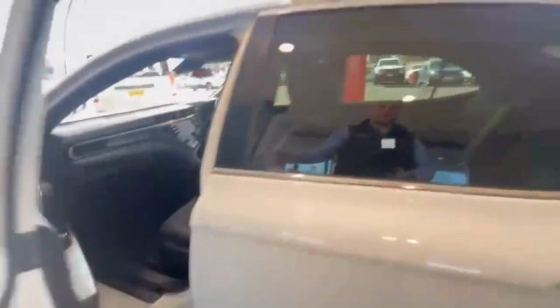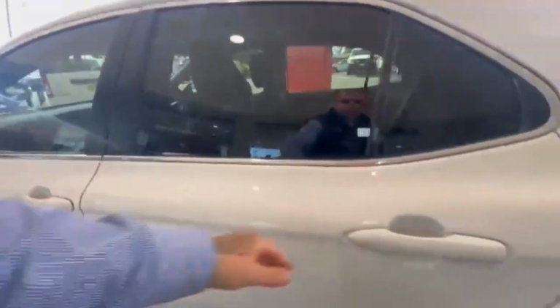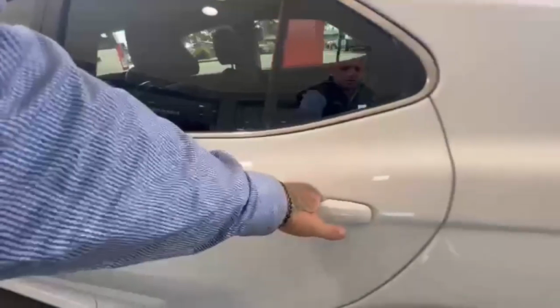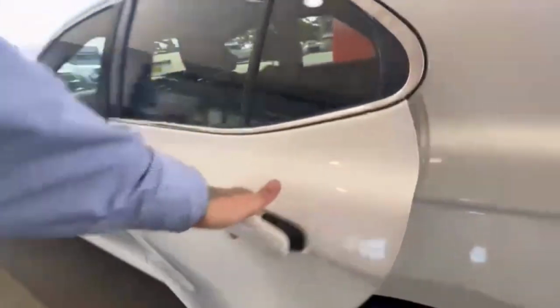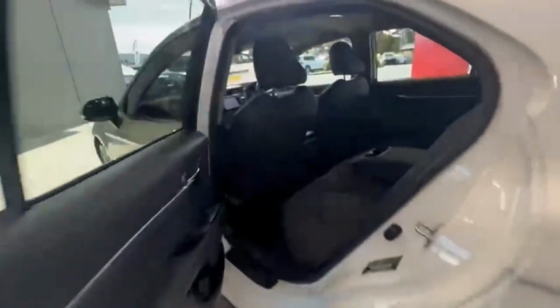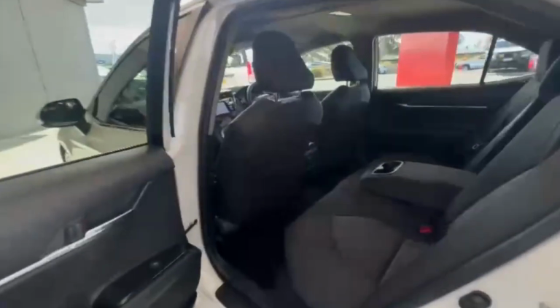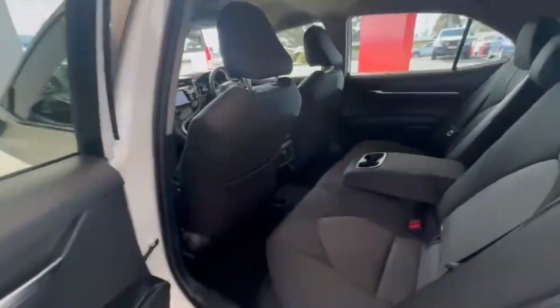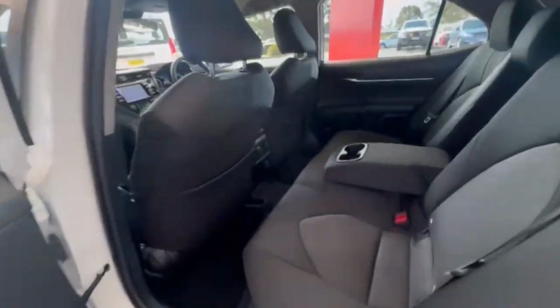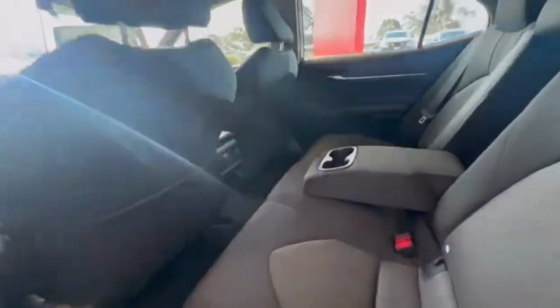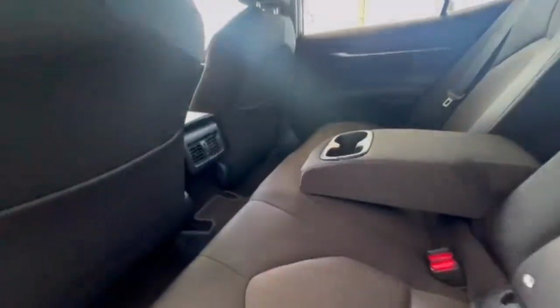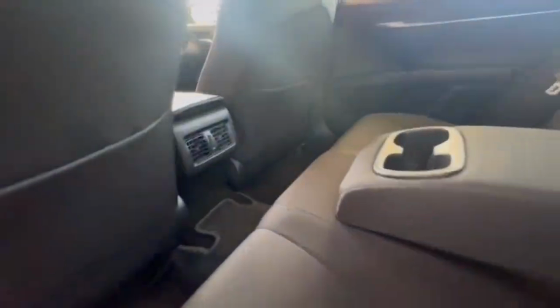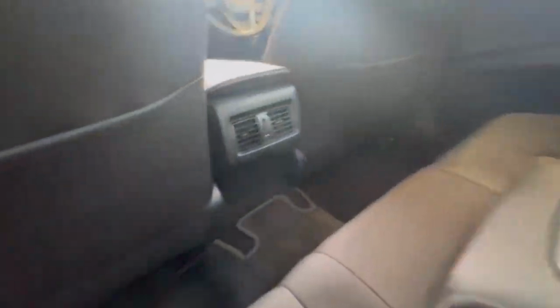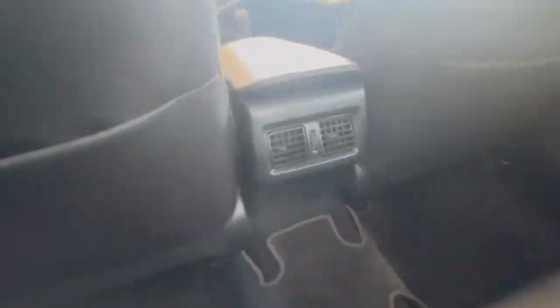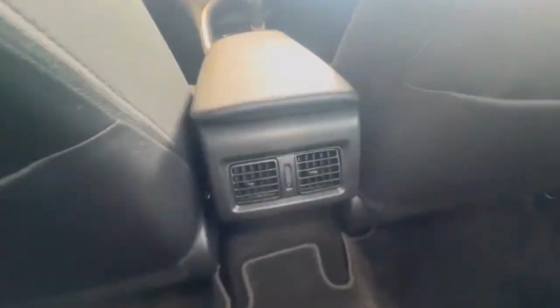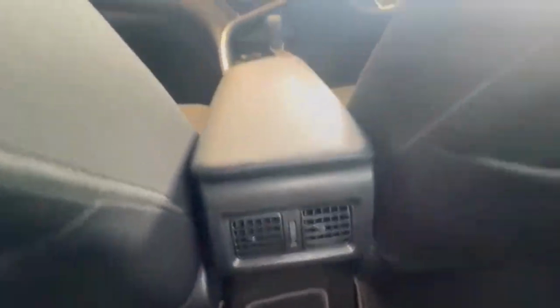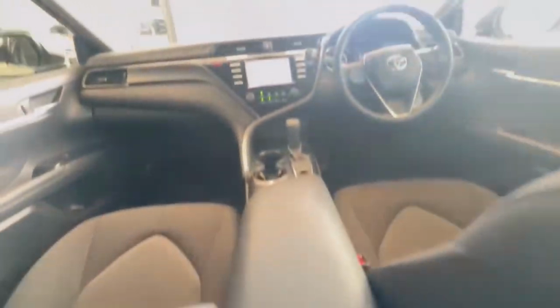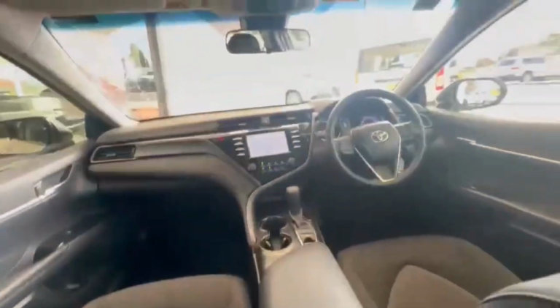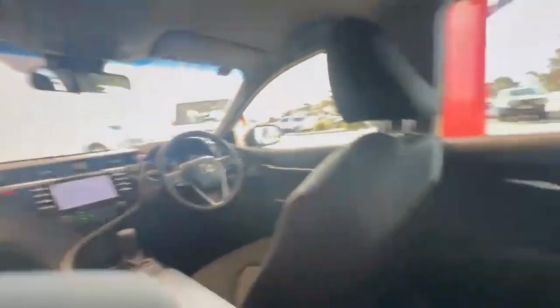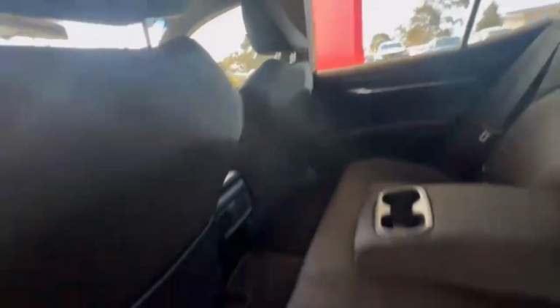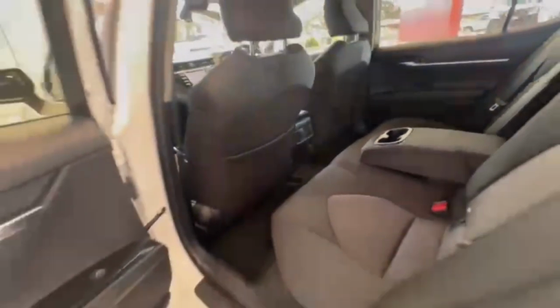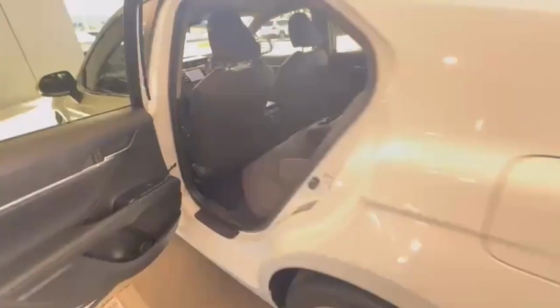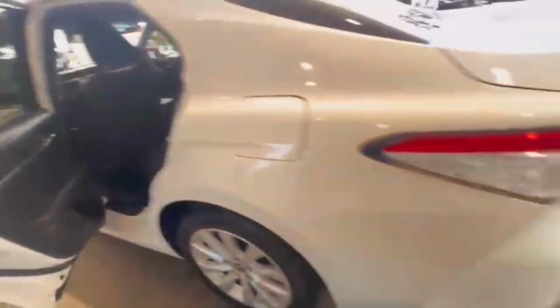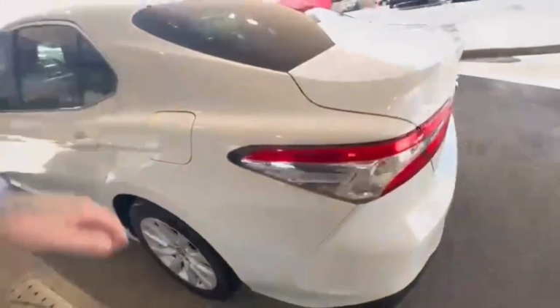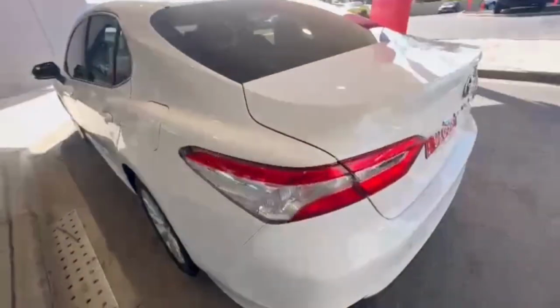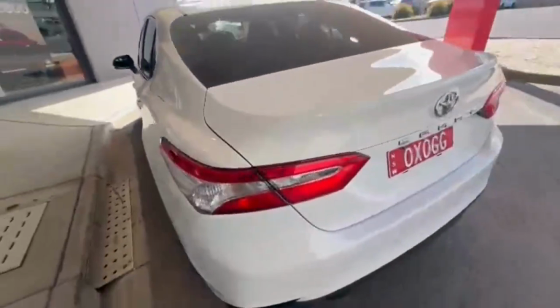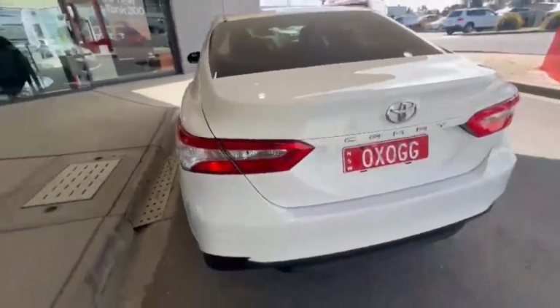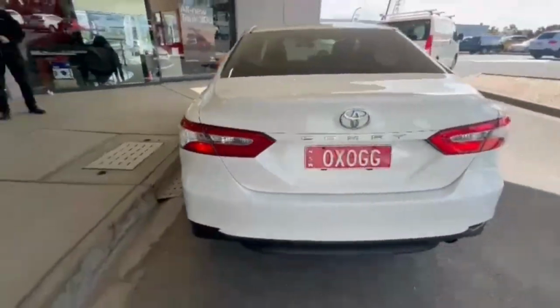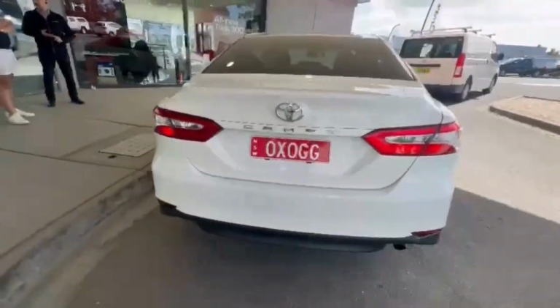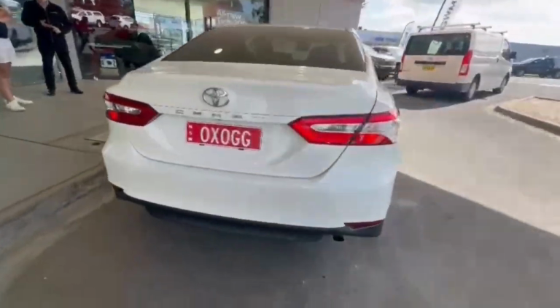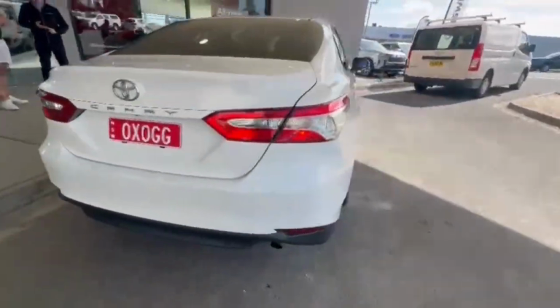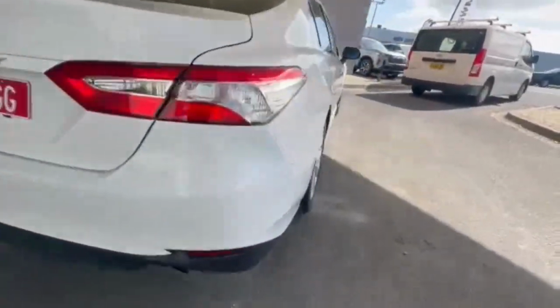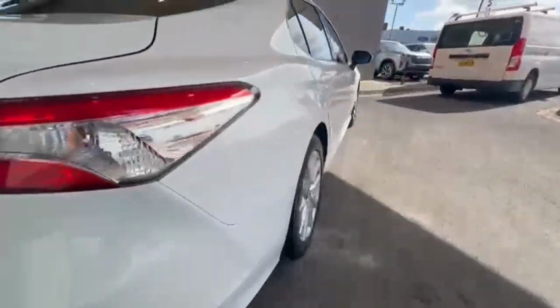You do have tinted windows all around, and jumping into the rear it's really nice and spacious. You do have your center ventilation, and coming around to the rear you do have your rear camera and rear sensors.